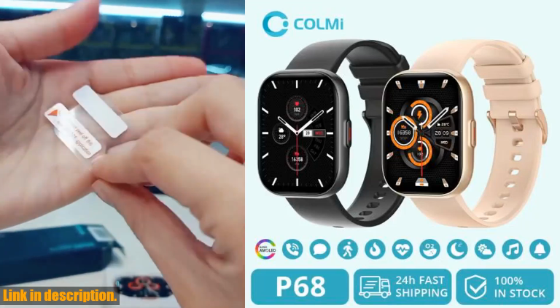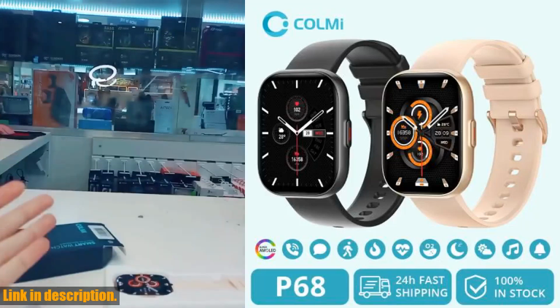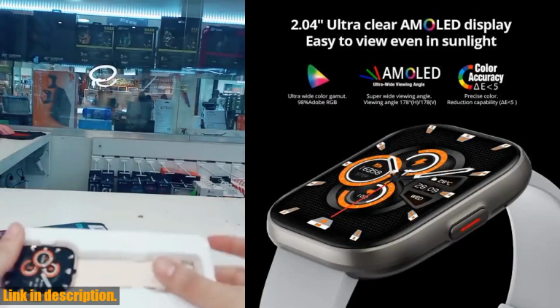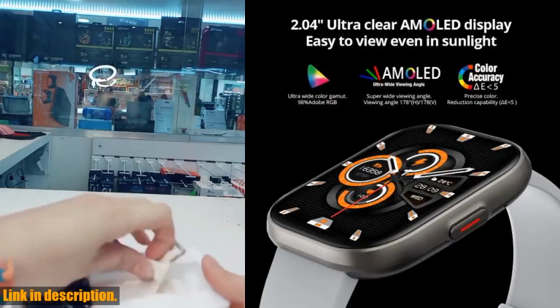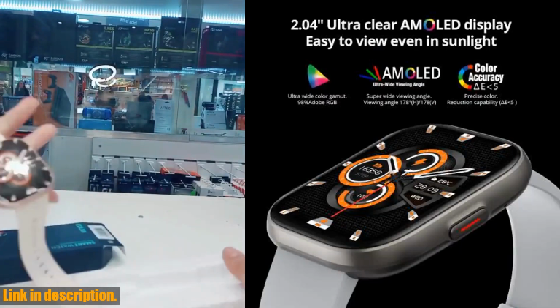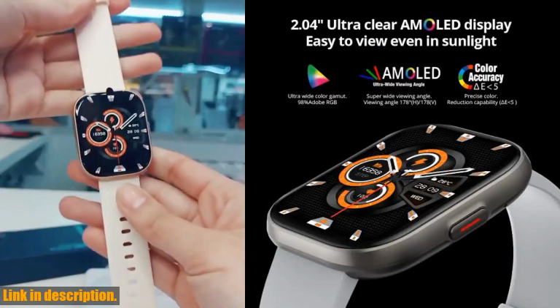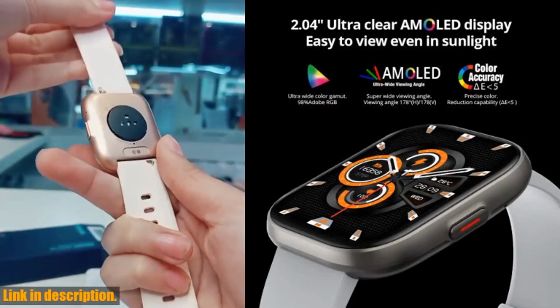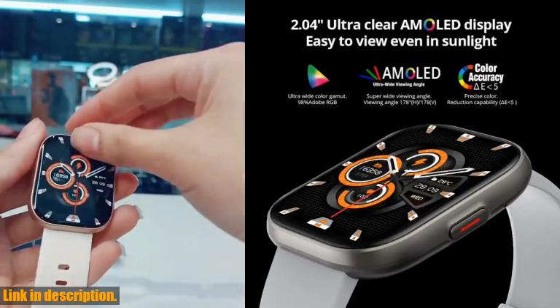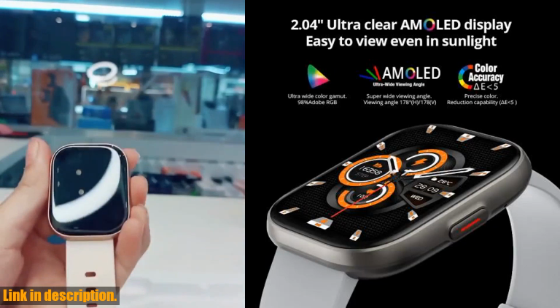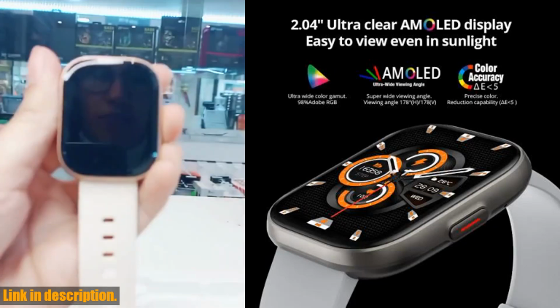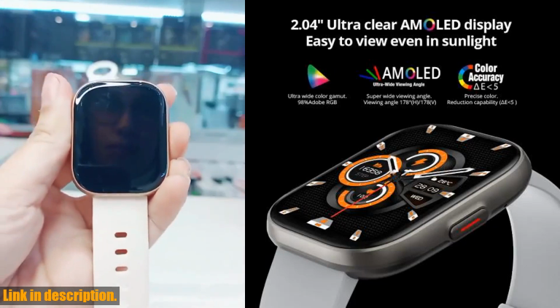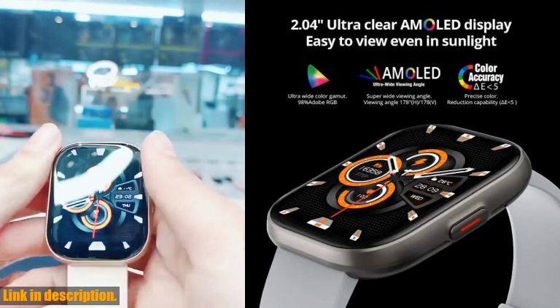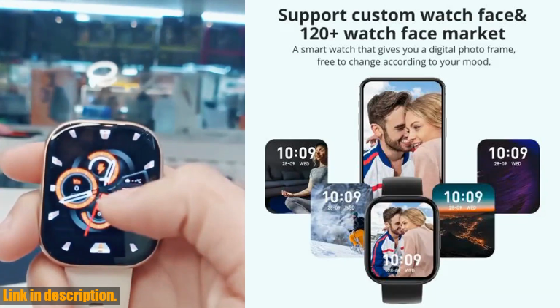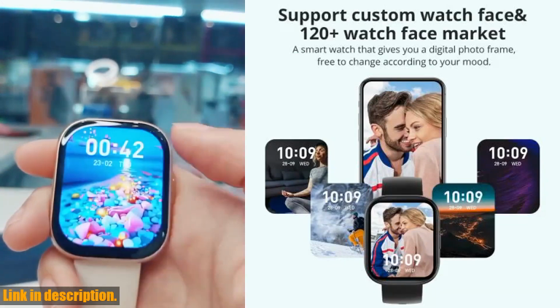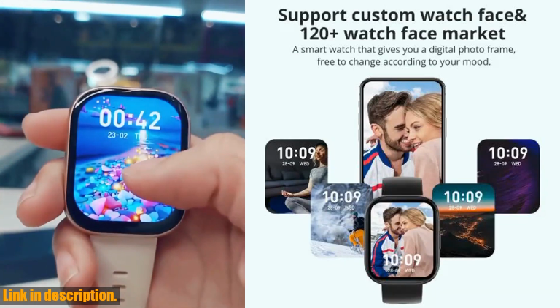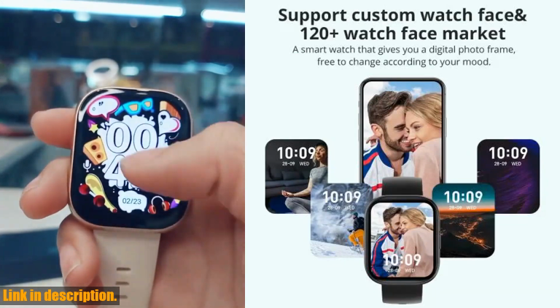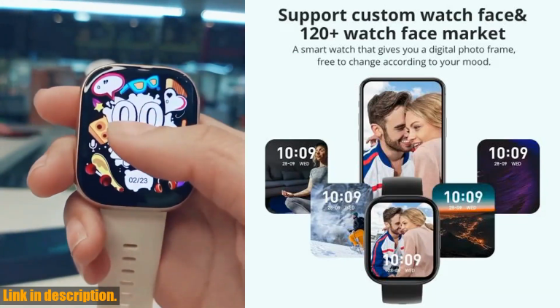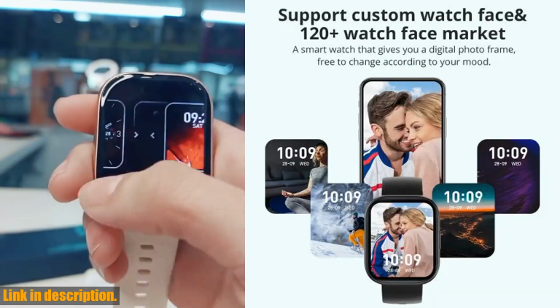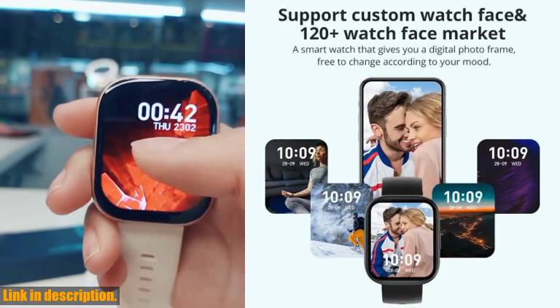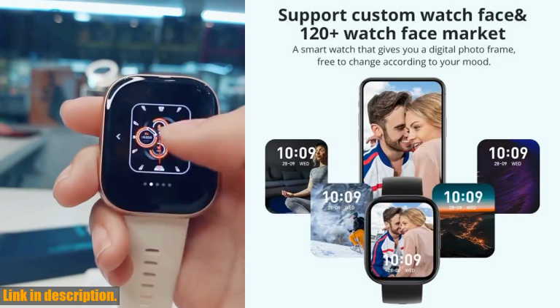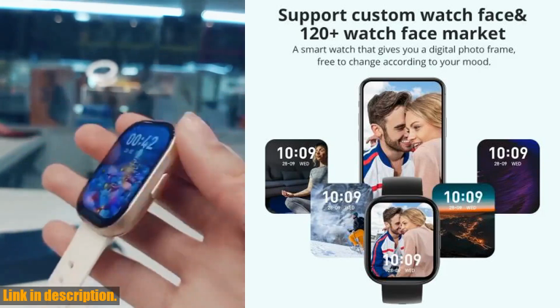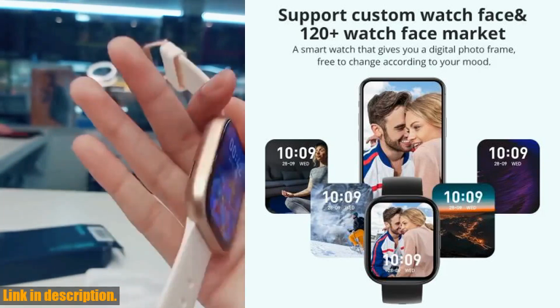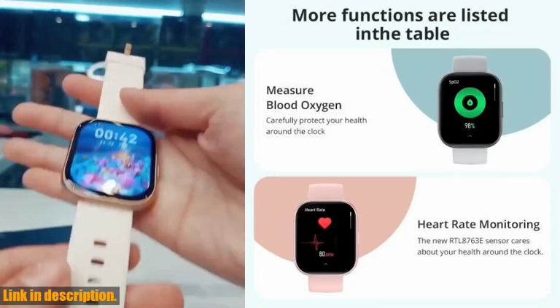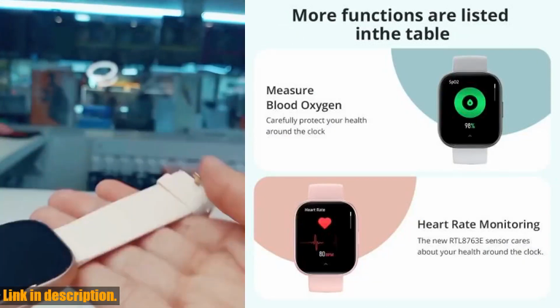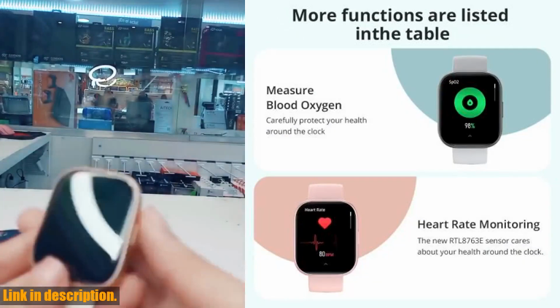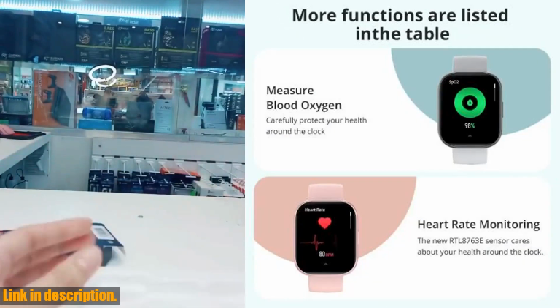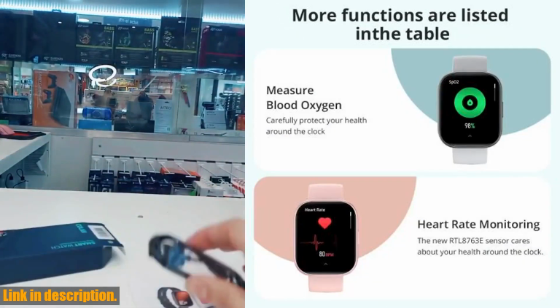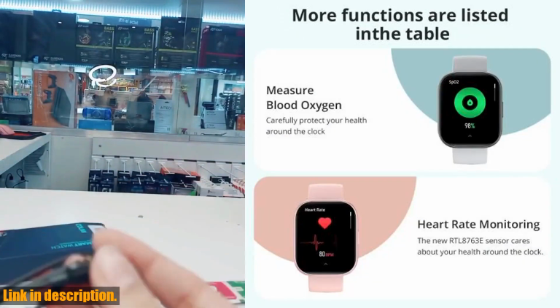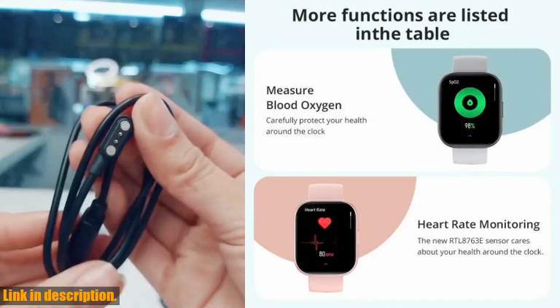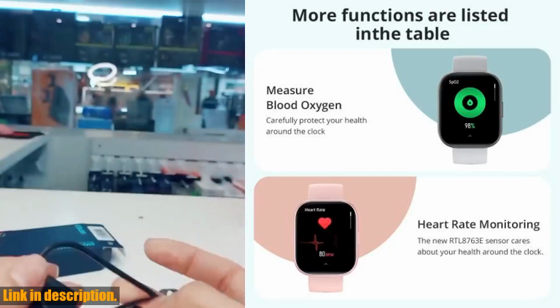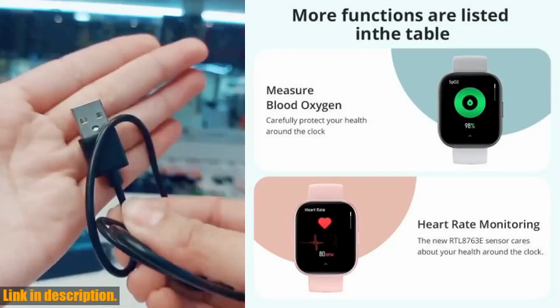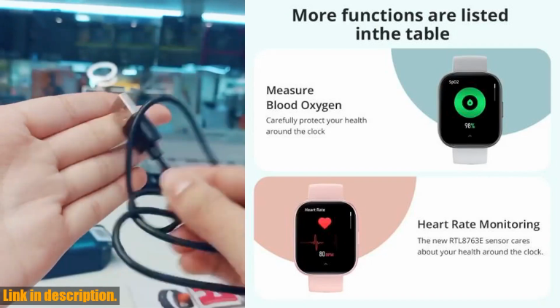Now, I know what you're thinking — this all sounds amazing, but why should I choose the CallMe P68? Well, let me tell you. This smartwatch is designed for both men and women, making it the perfect accessory for anyone looking to elevate their lifestyle and stay on top of their health and fitness goals.